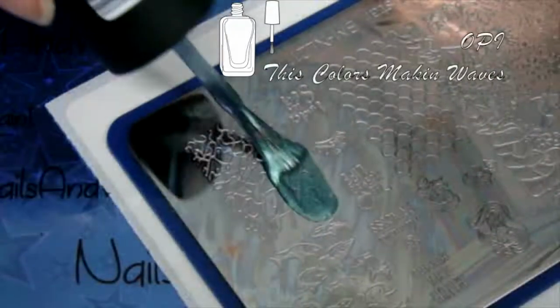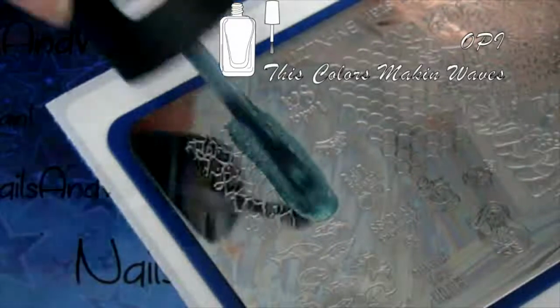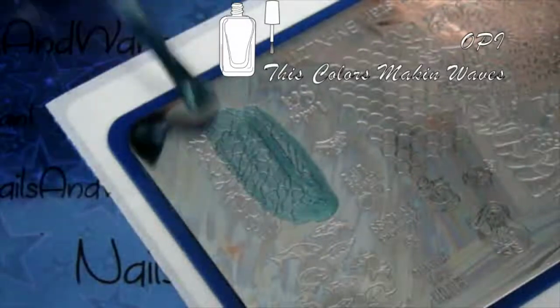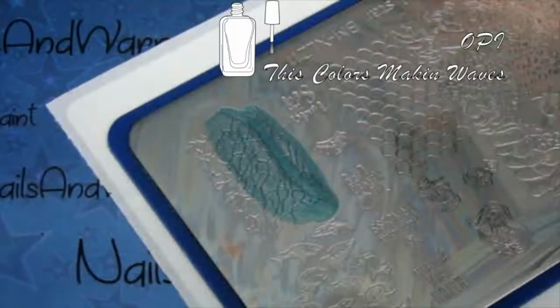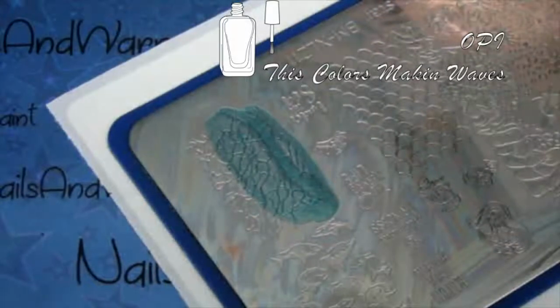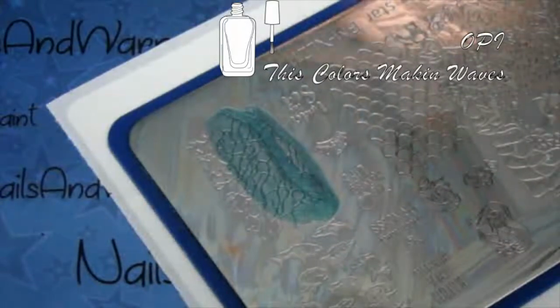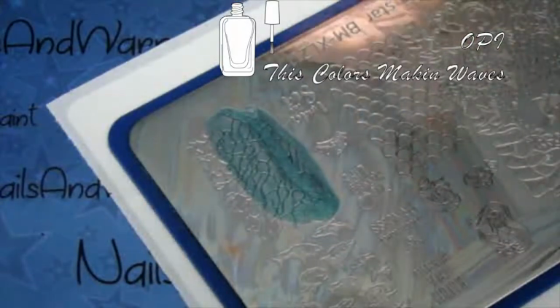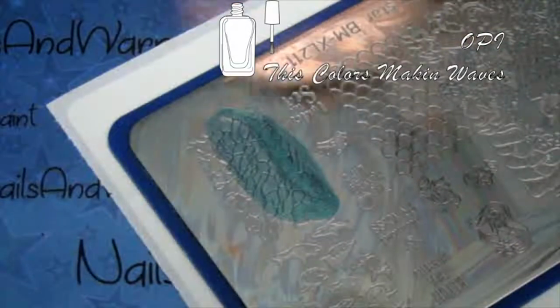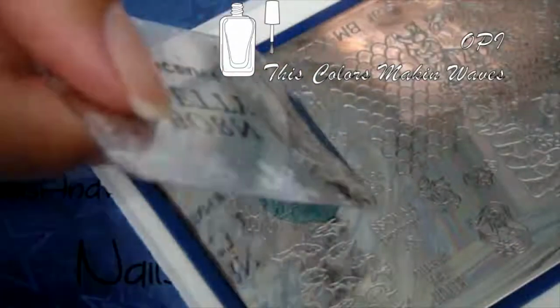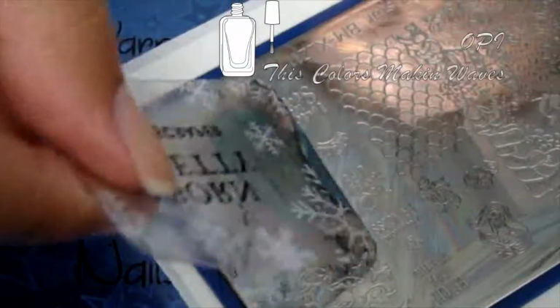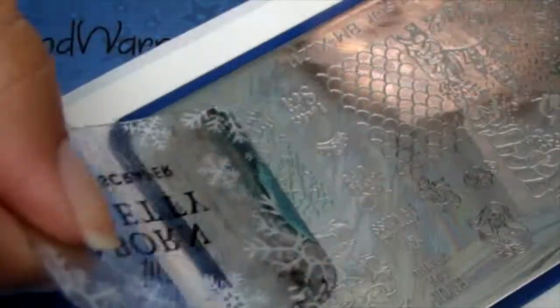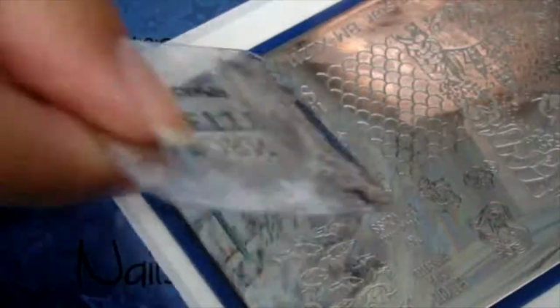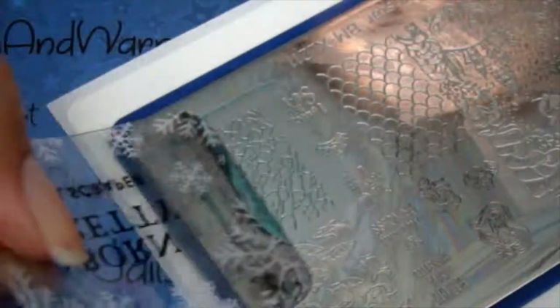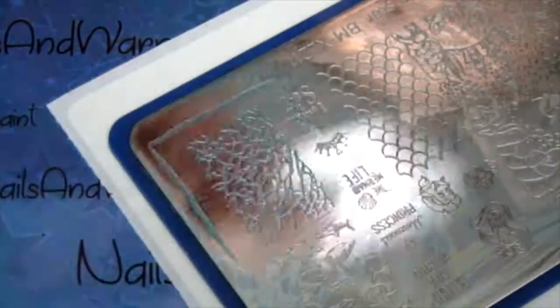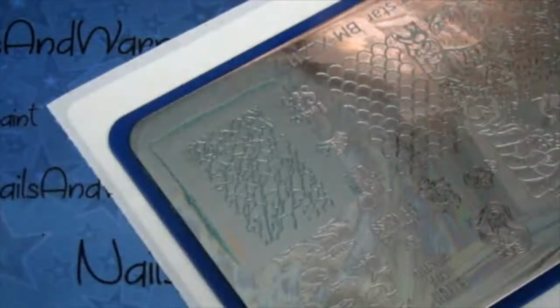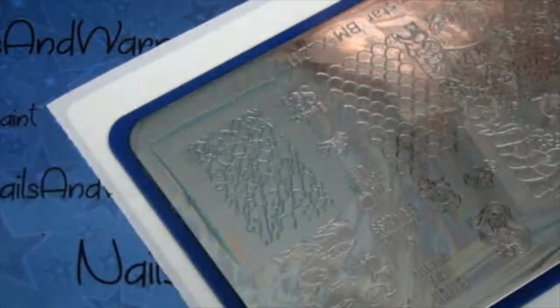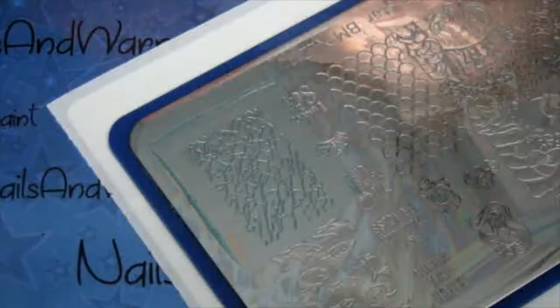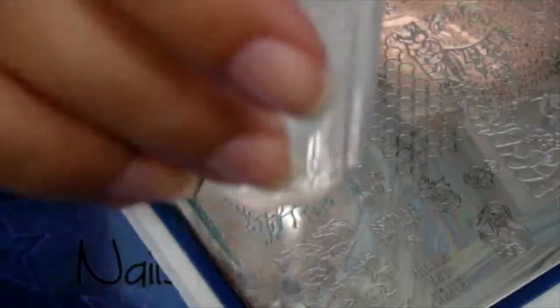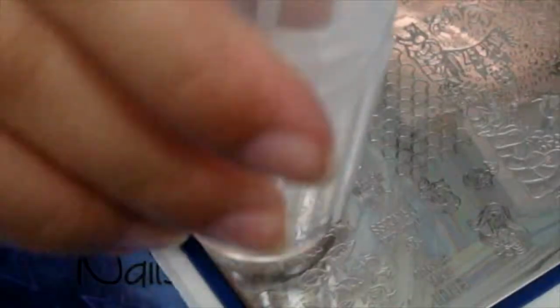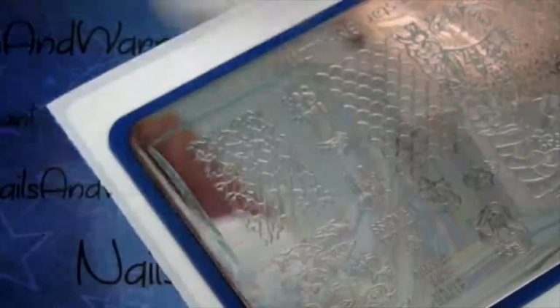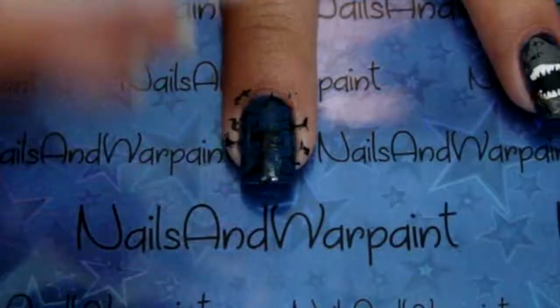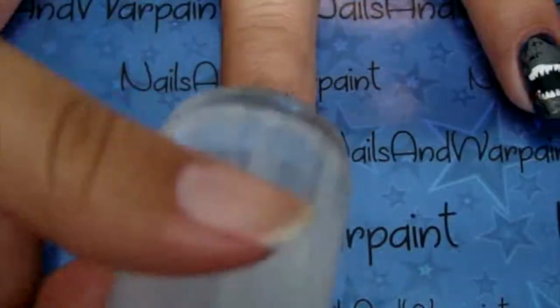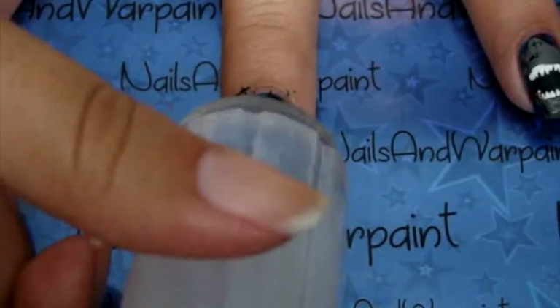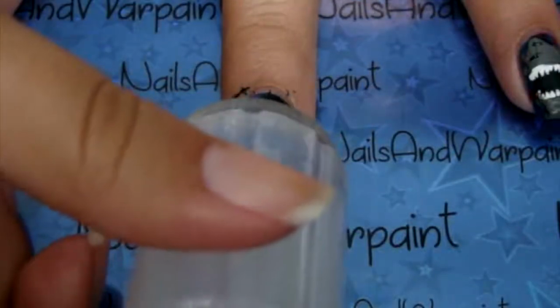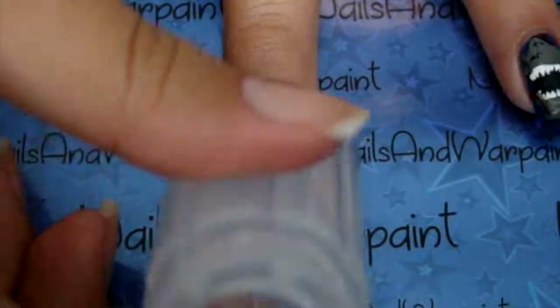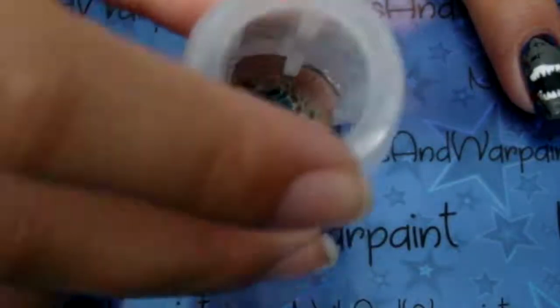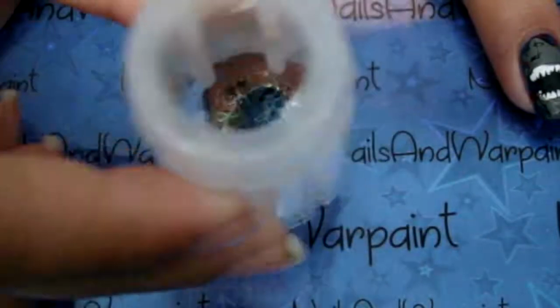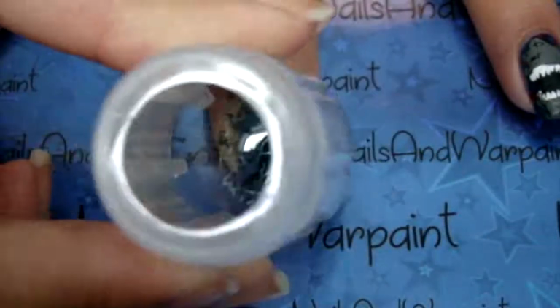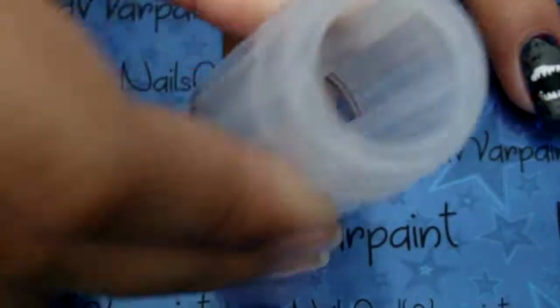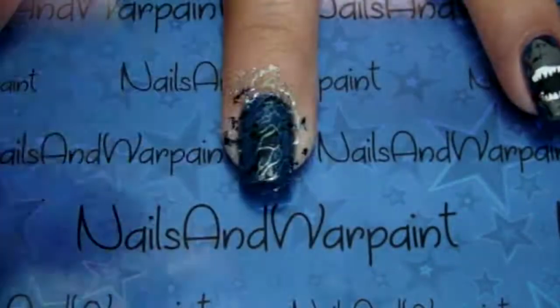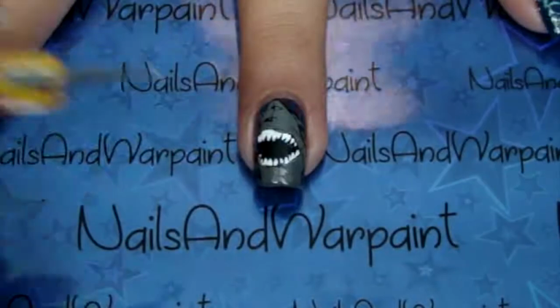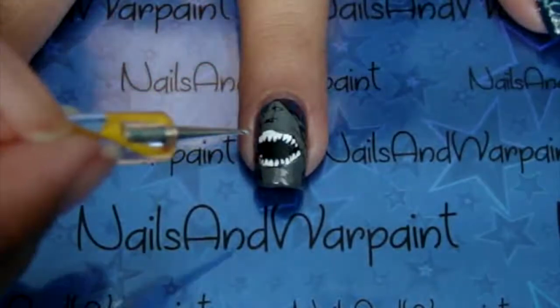Going back to the Bundle Monster plate, I'm using this high sheen color to create kind of like that wave-like motion and the light underwater, and stamping that over the sharks.